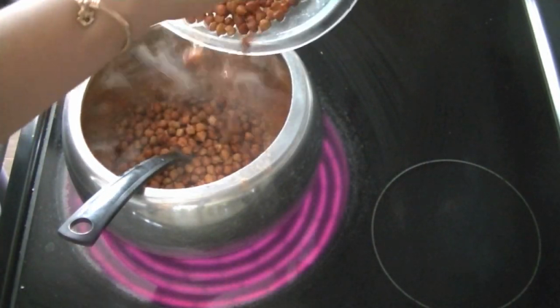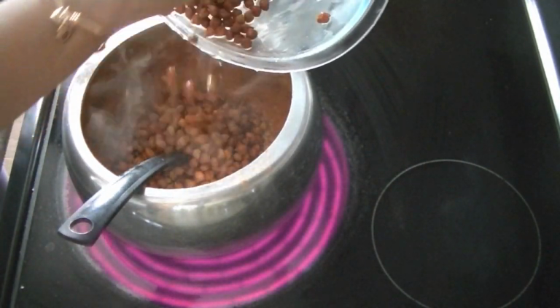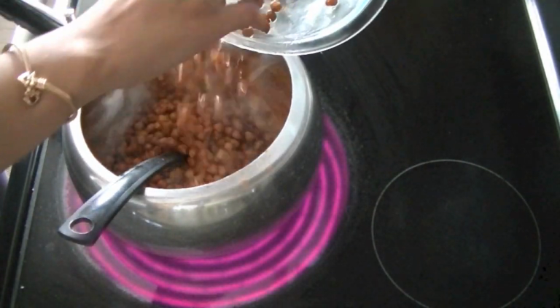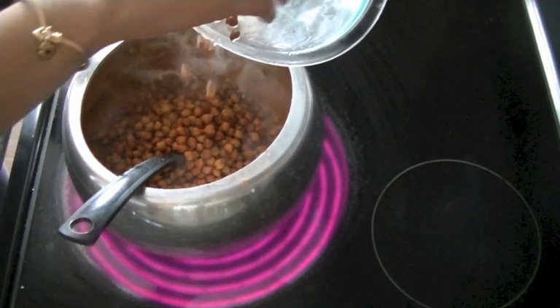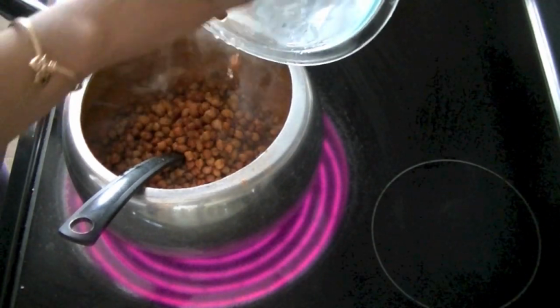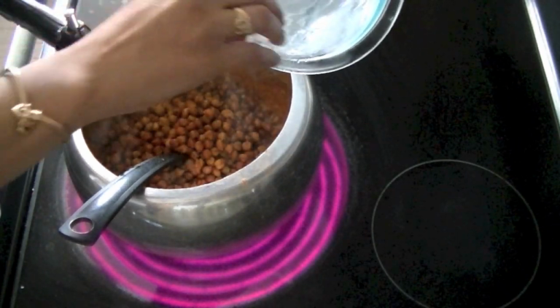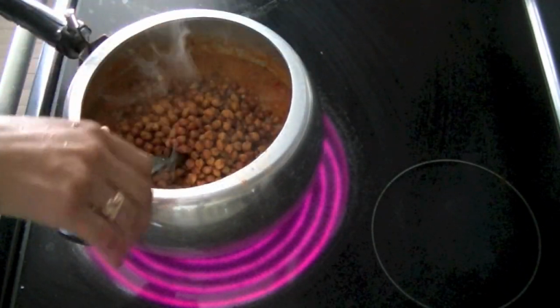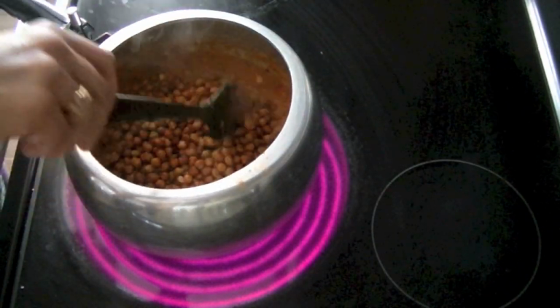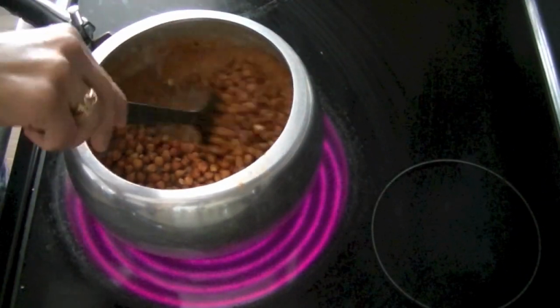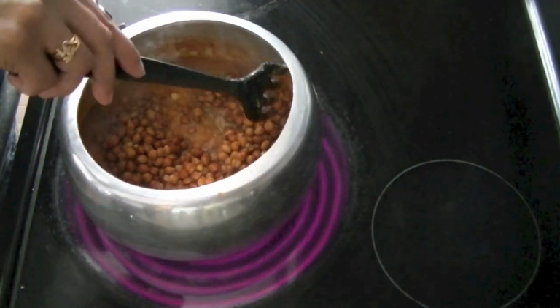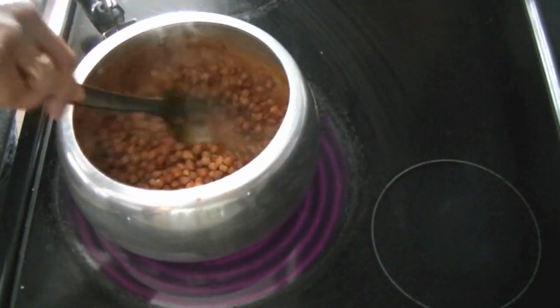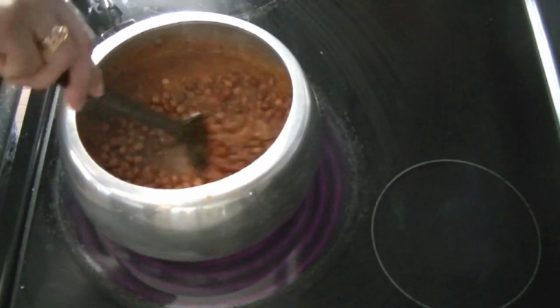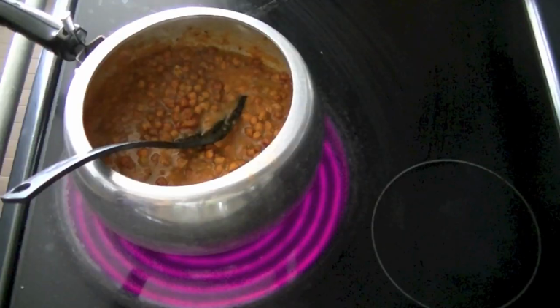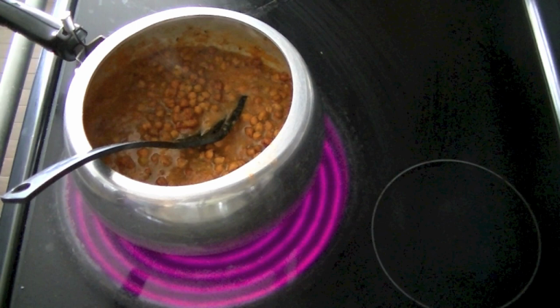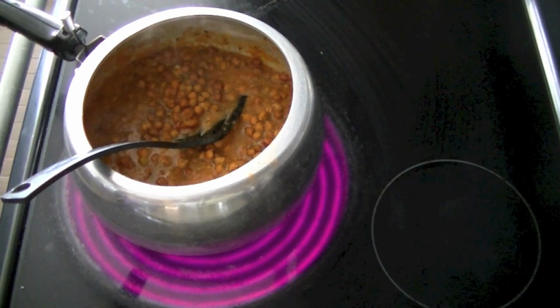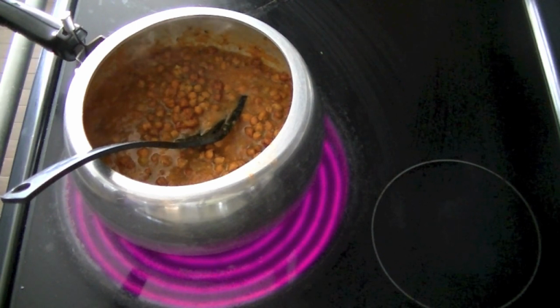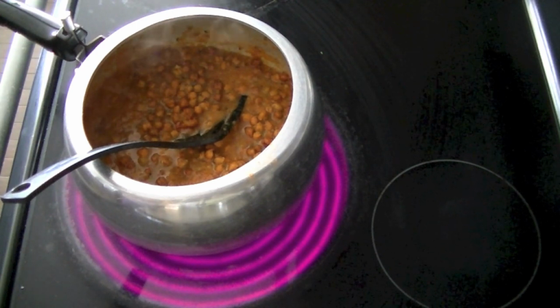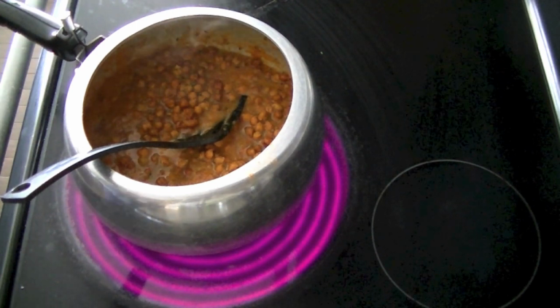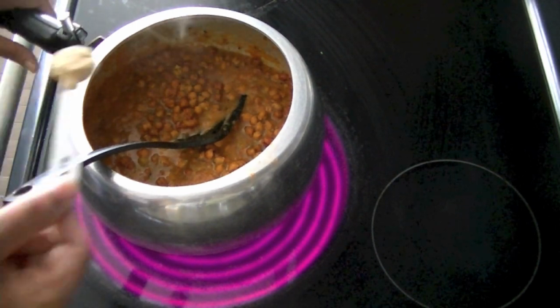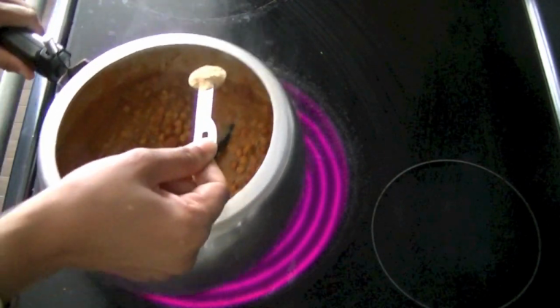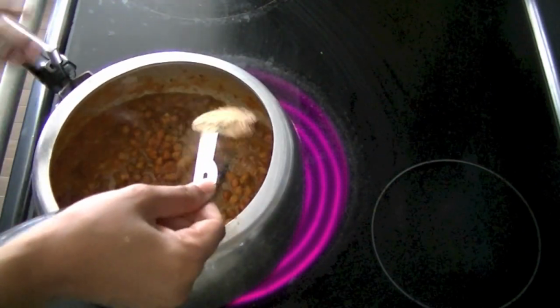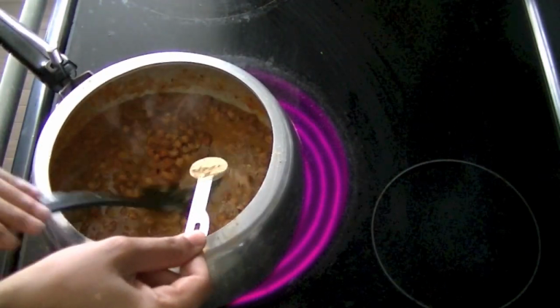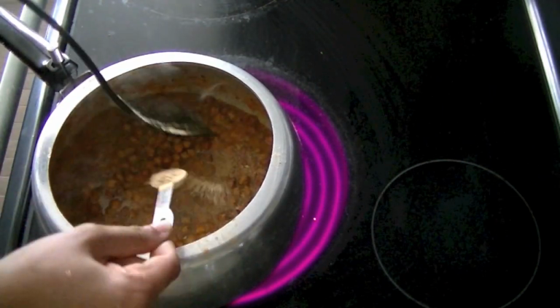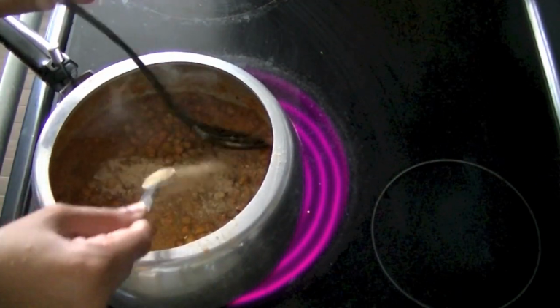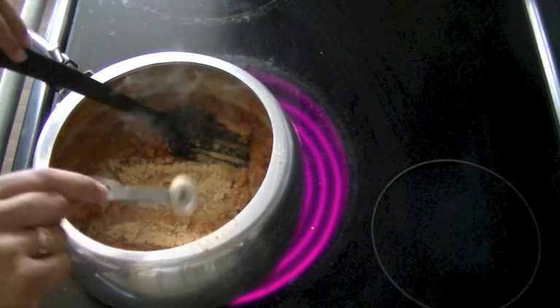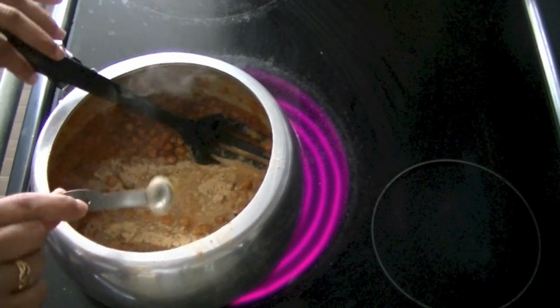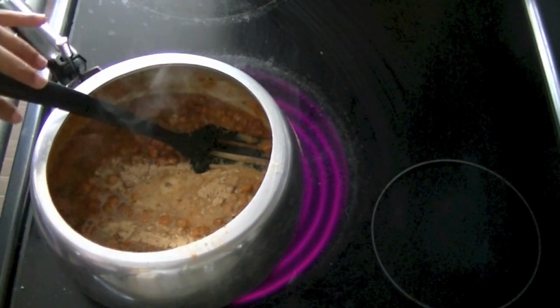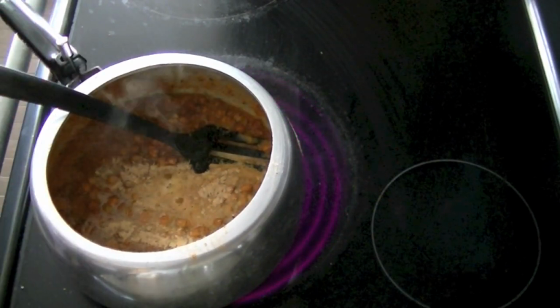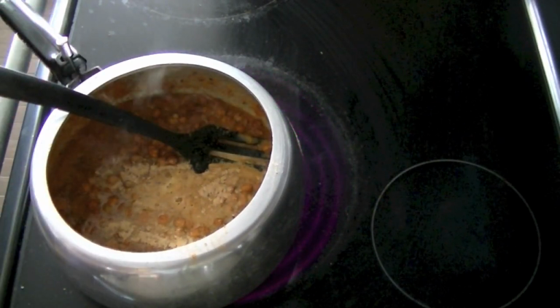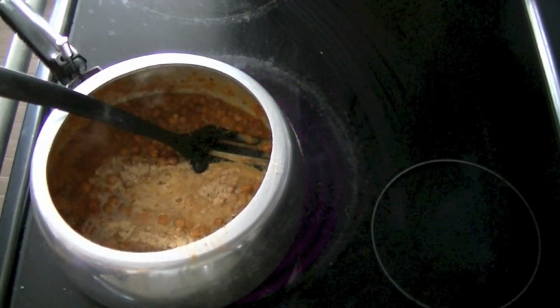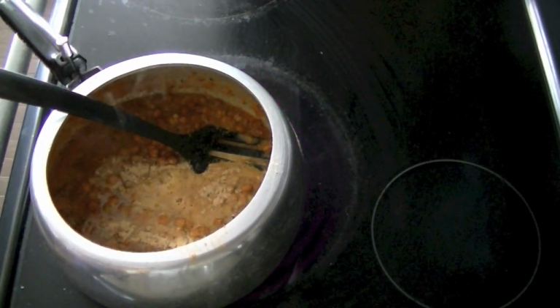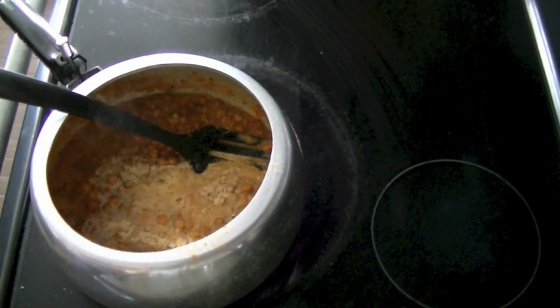We are adding Kassuri Methi and water. Mix it well. Then you can add some hot sauce.